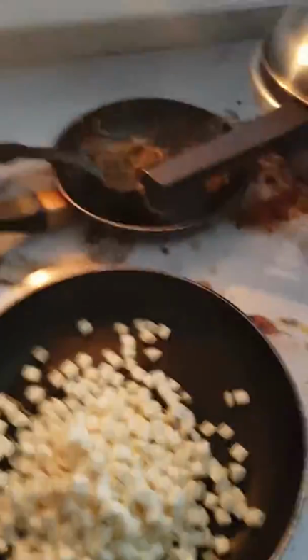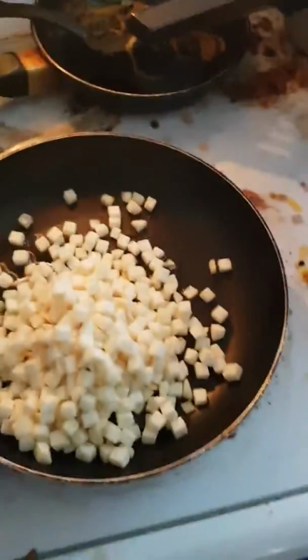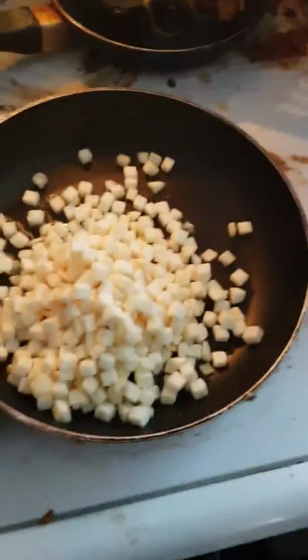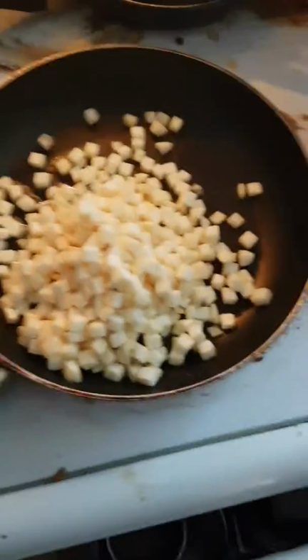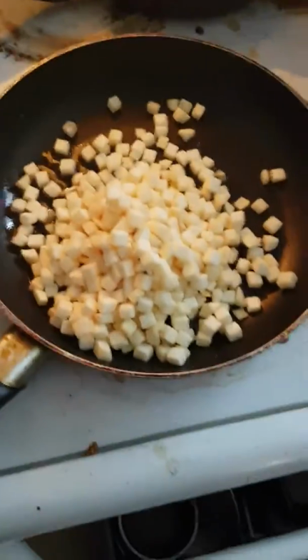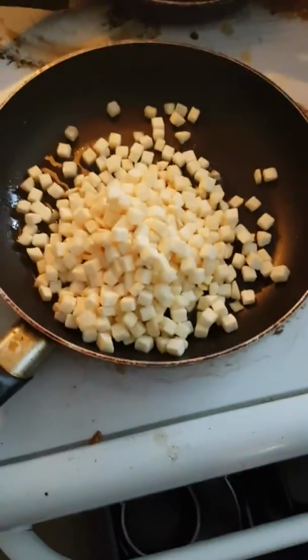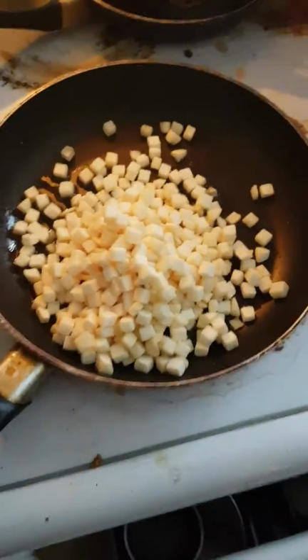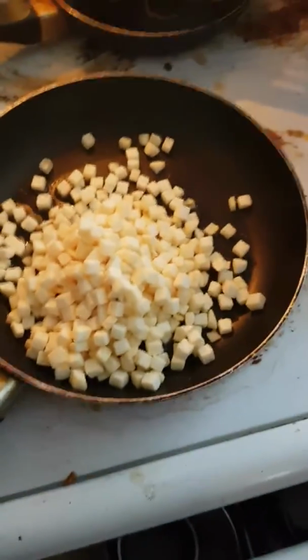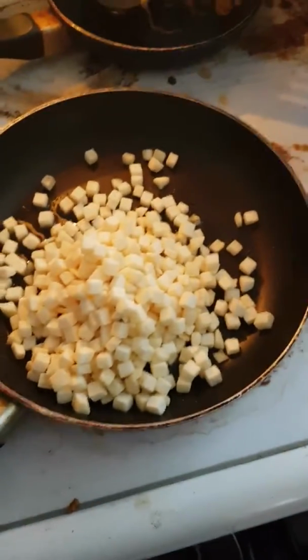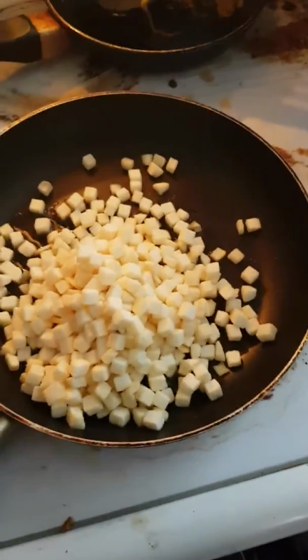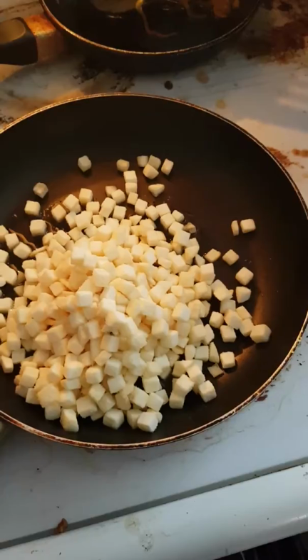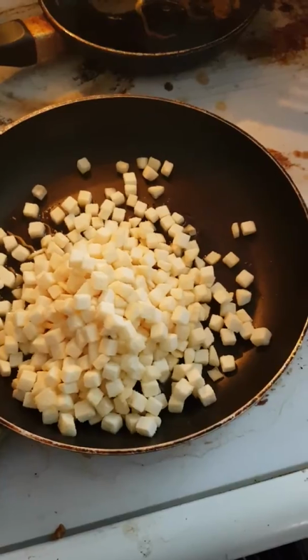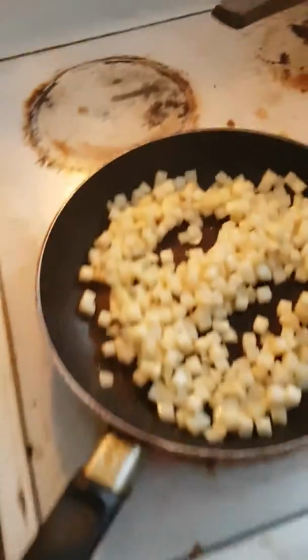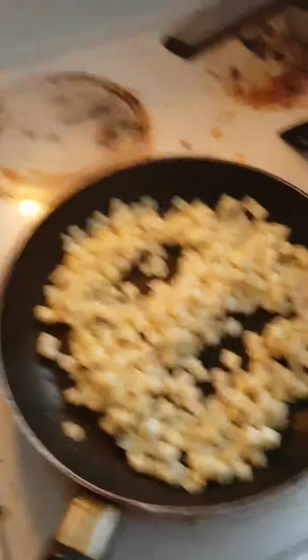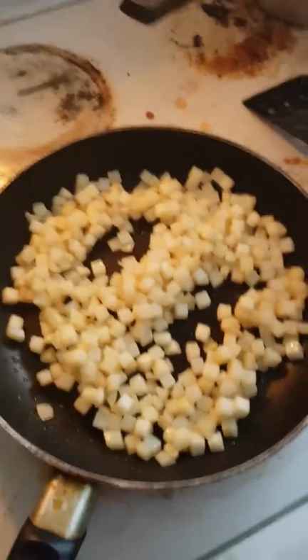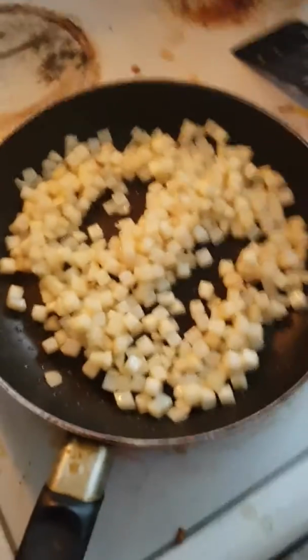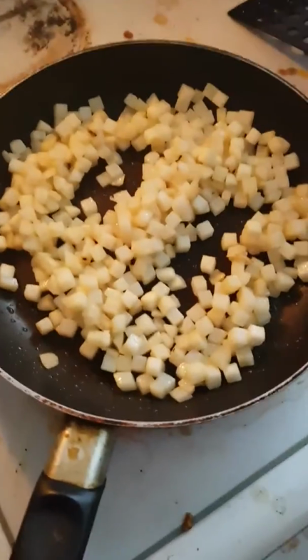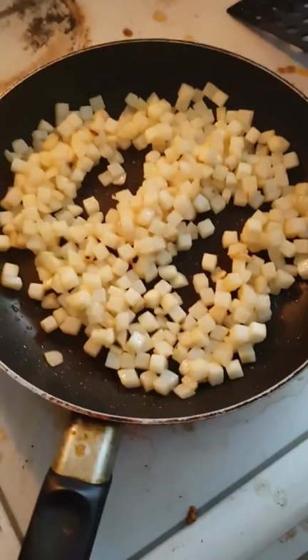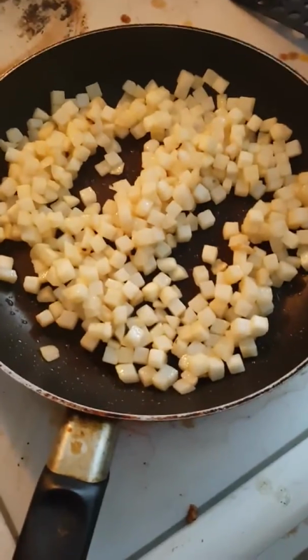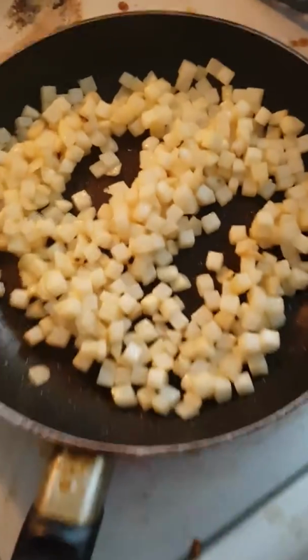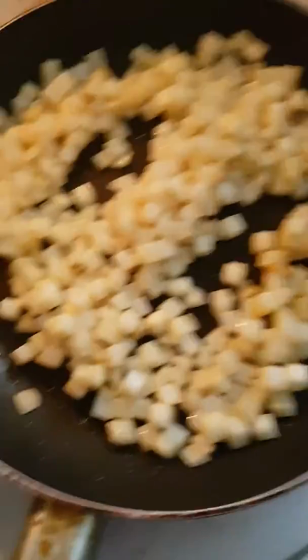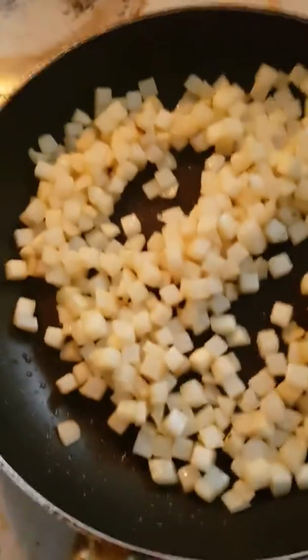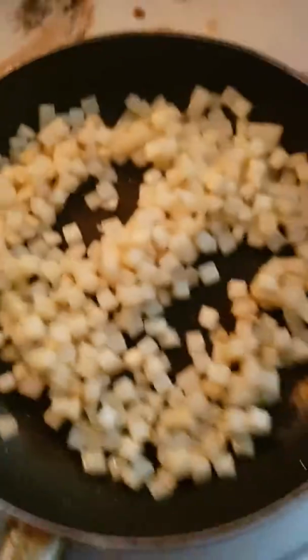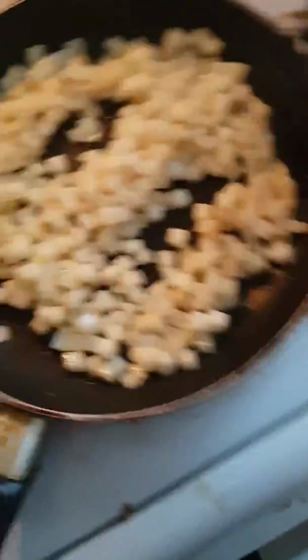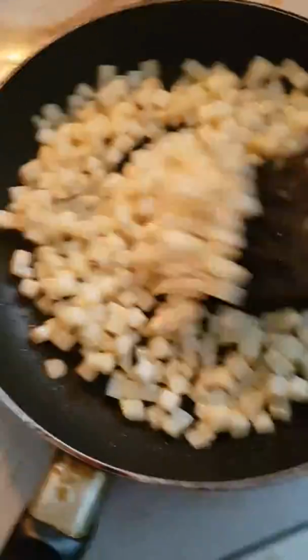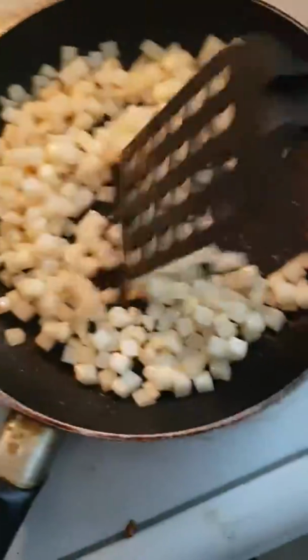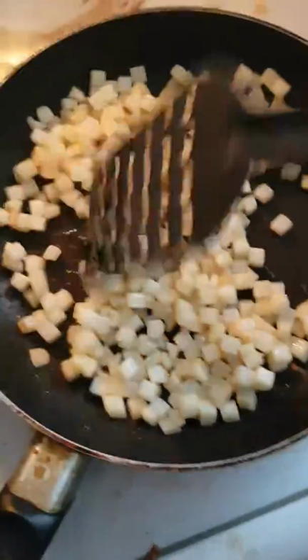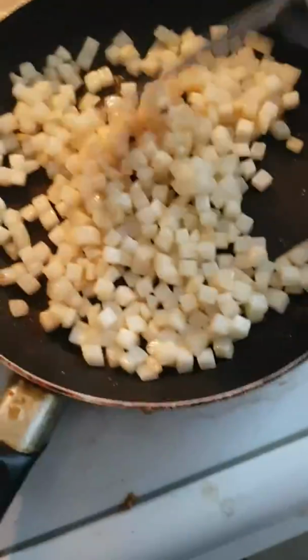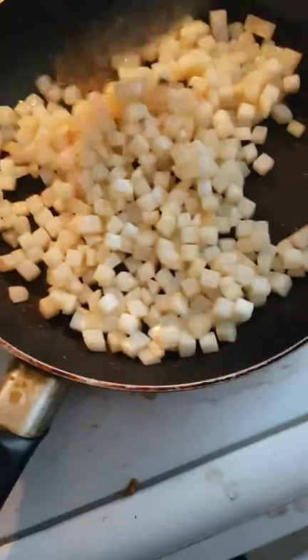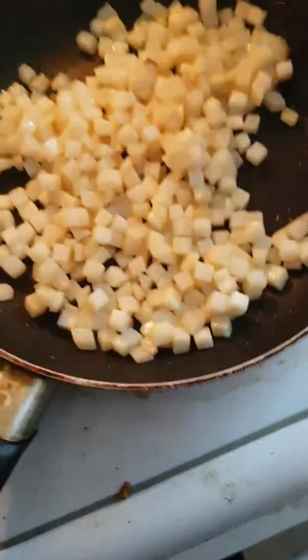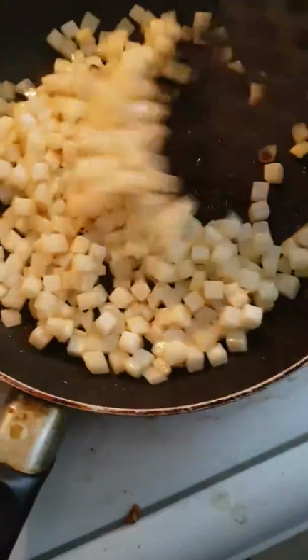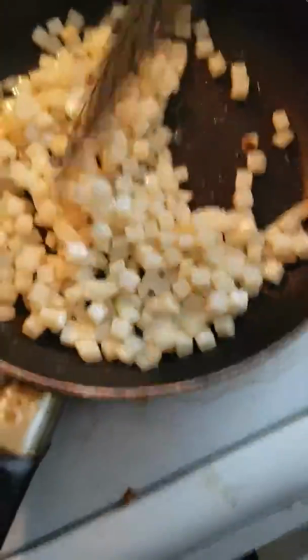You just cook them. That's all you do. Just keep mixing this until it's fully cooked.